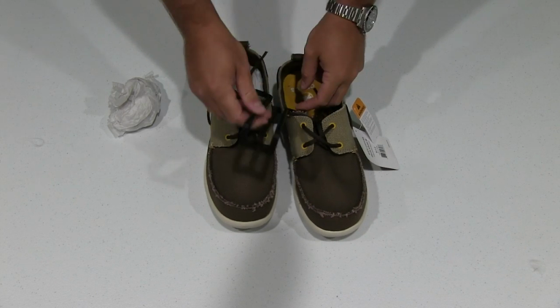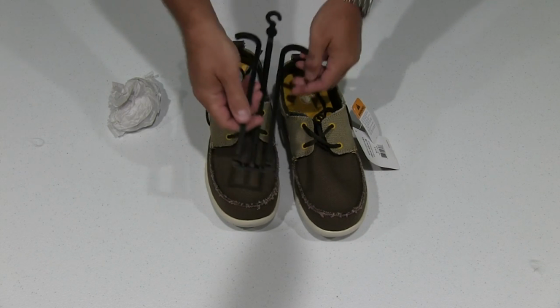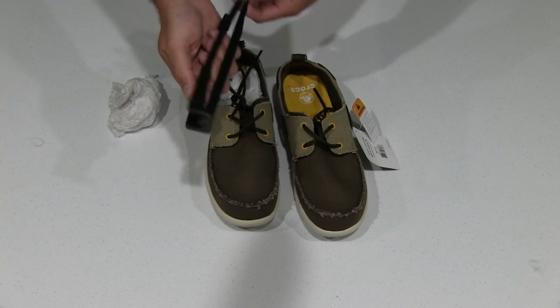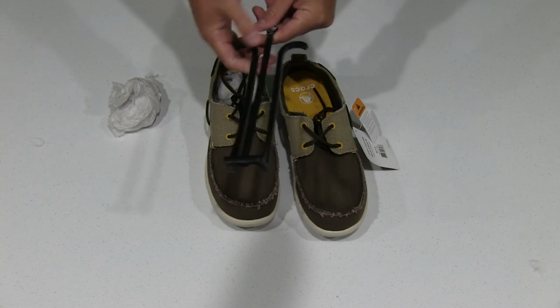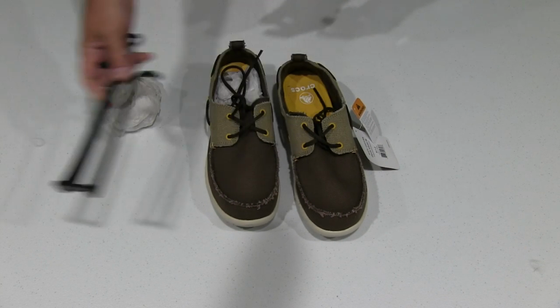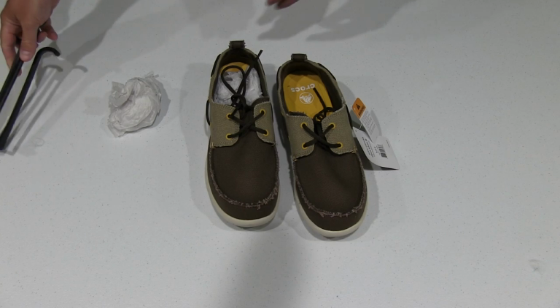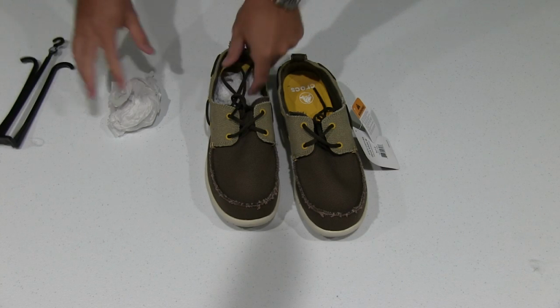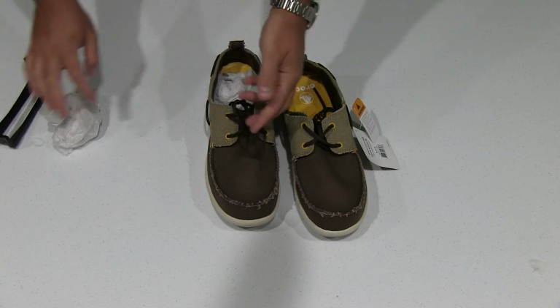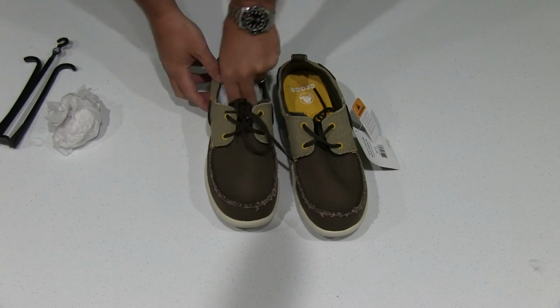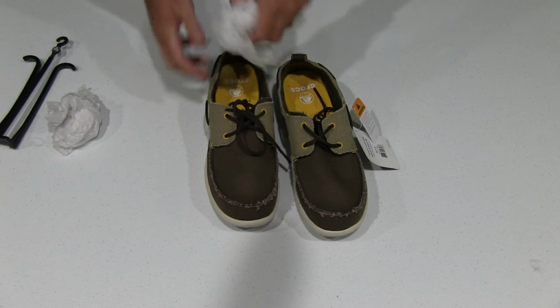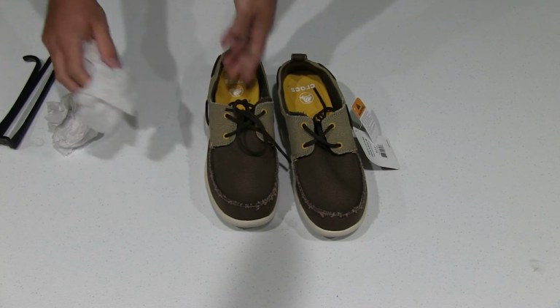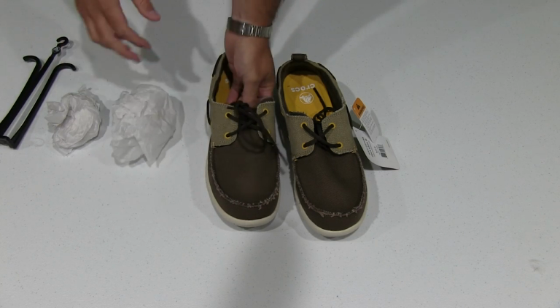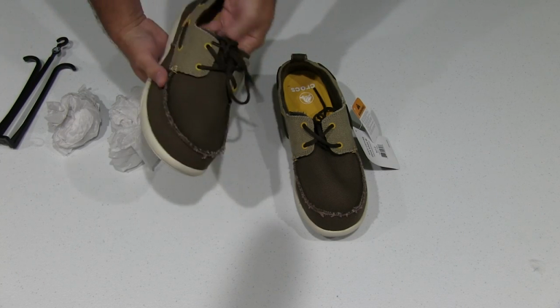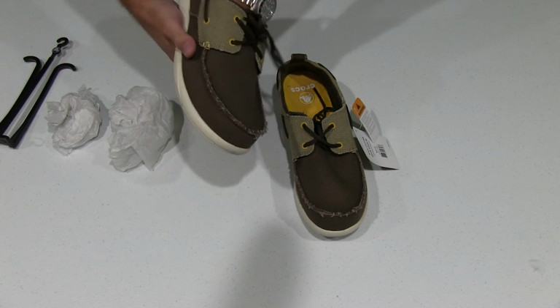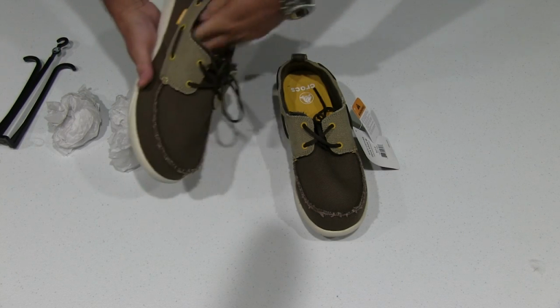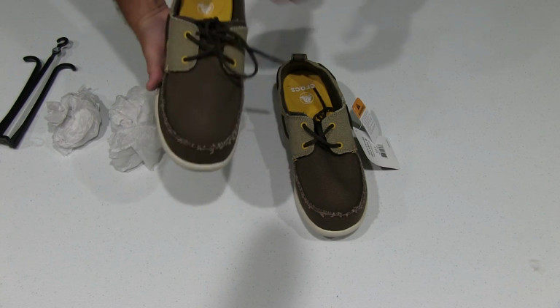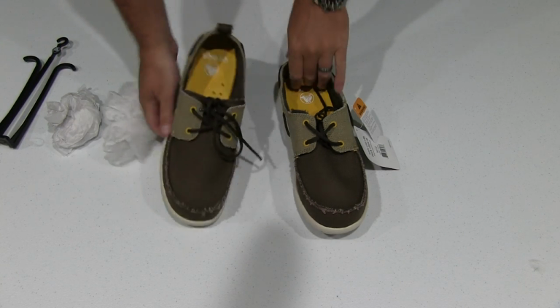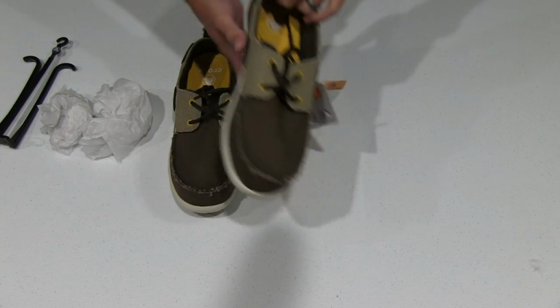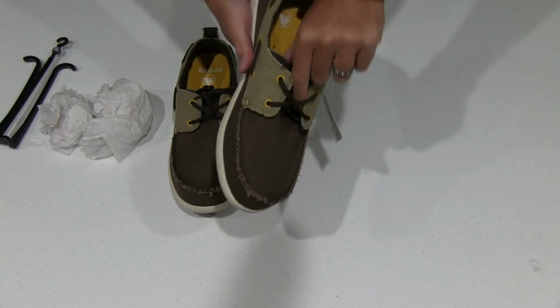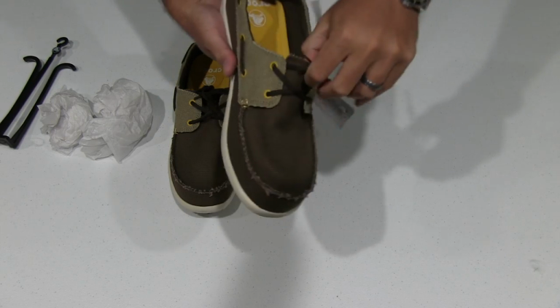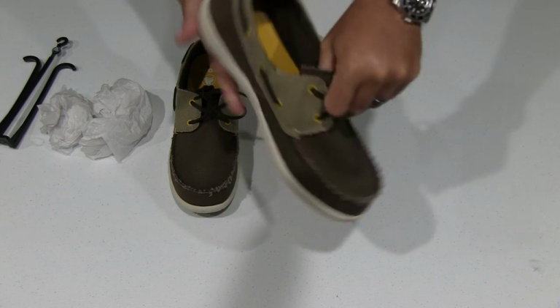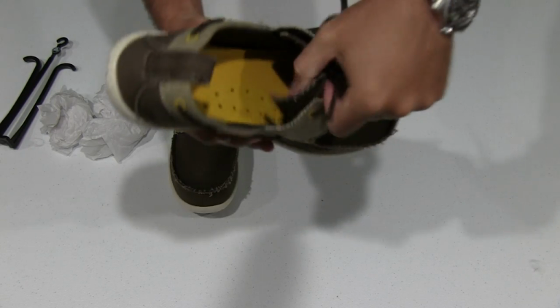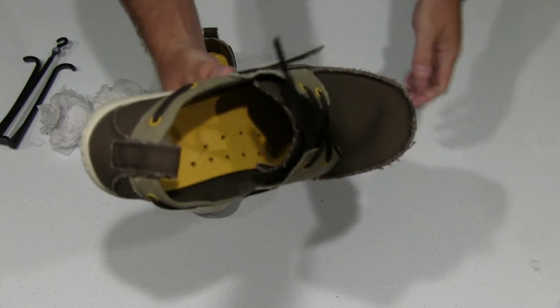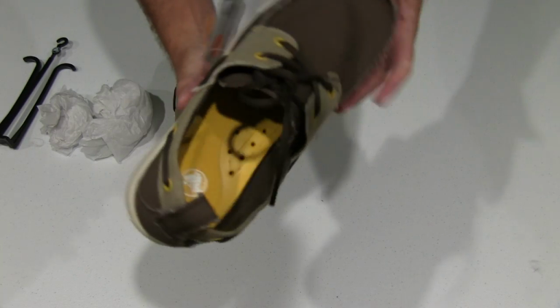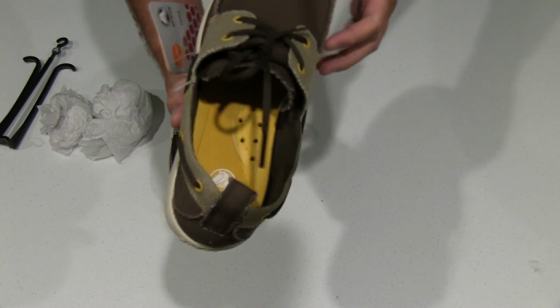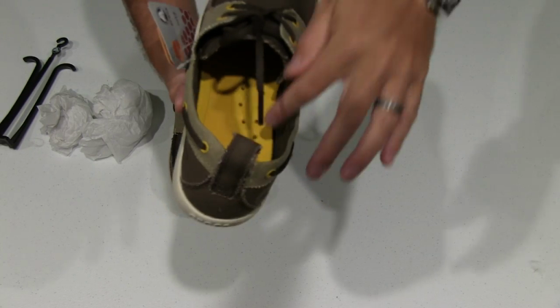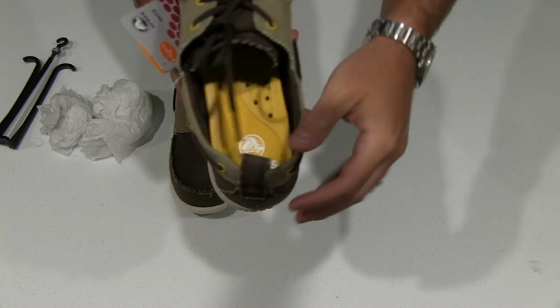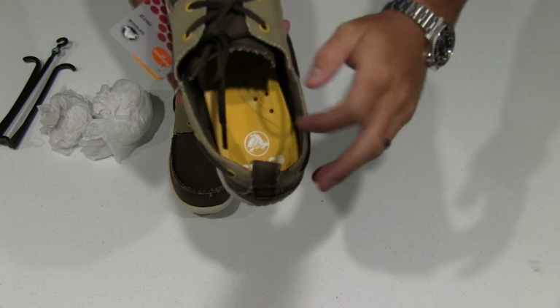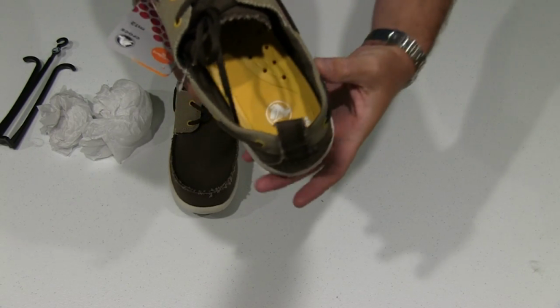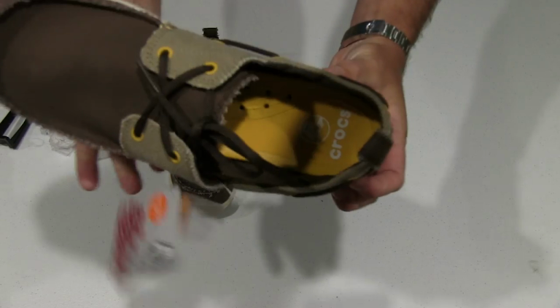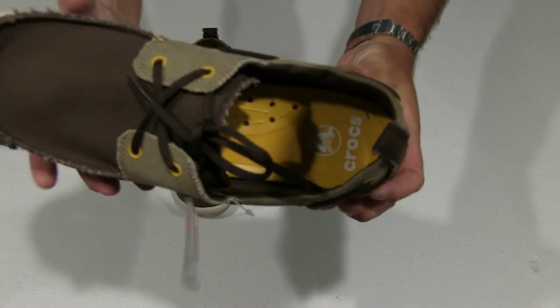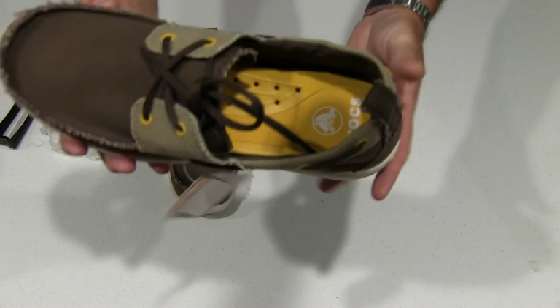Obviously you get some paper tucked in your shoes. One of the things that really sold me on these — you can see on the inside there, that yellow part.